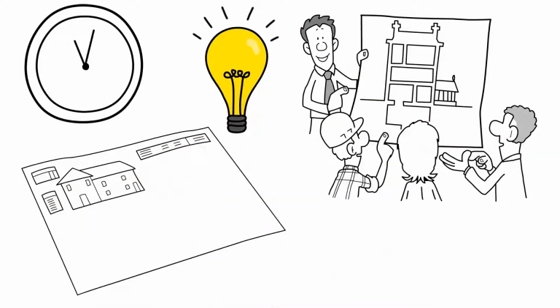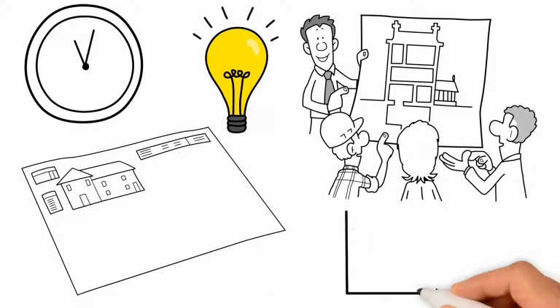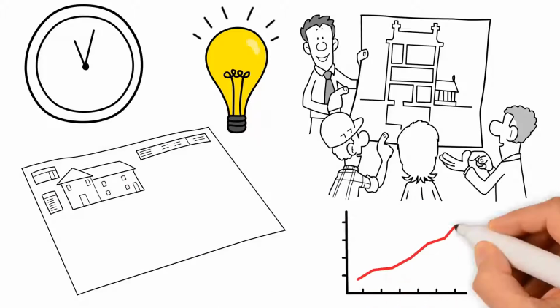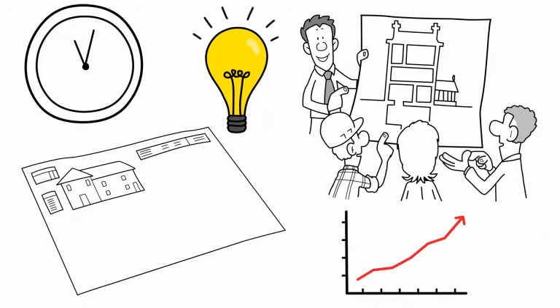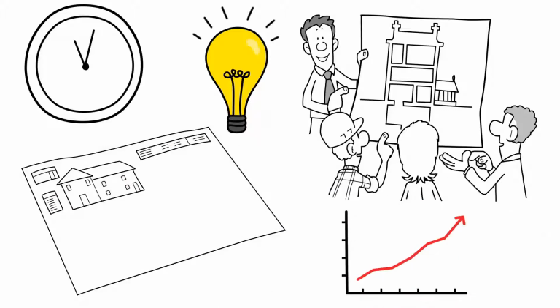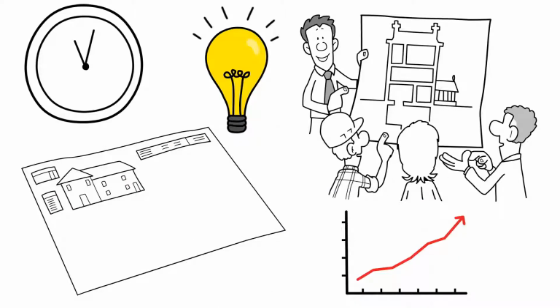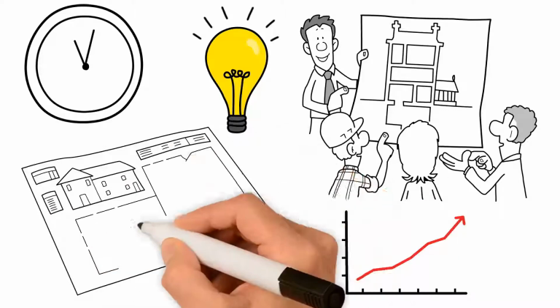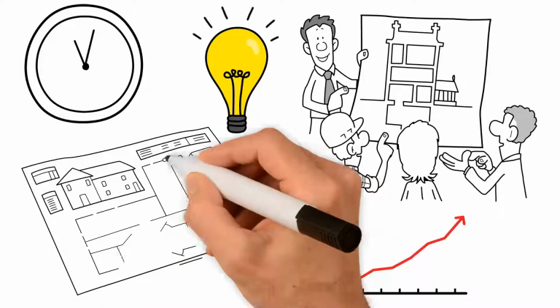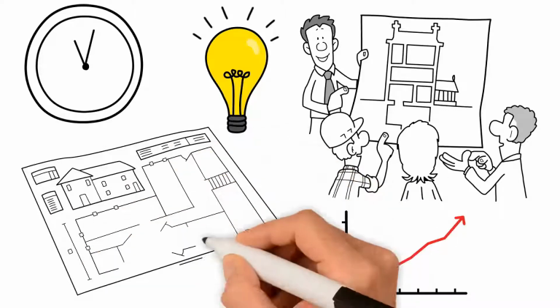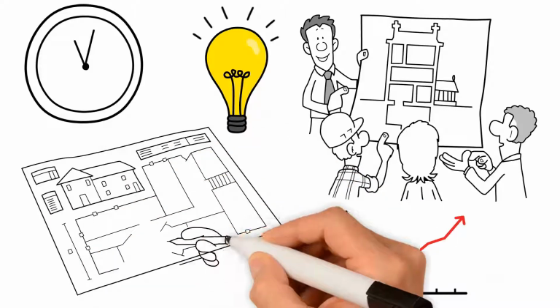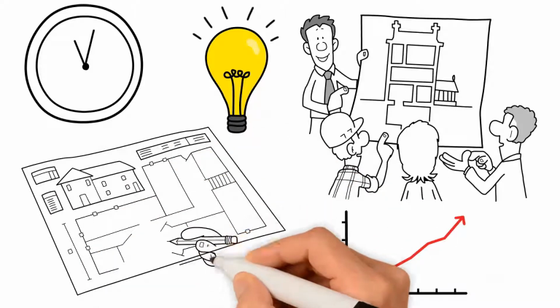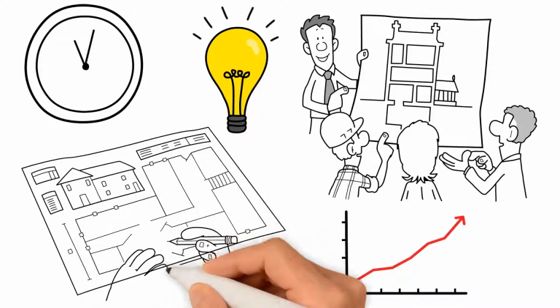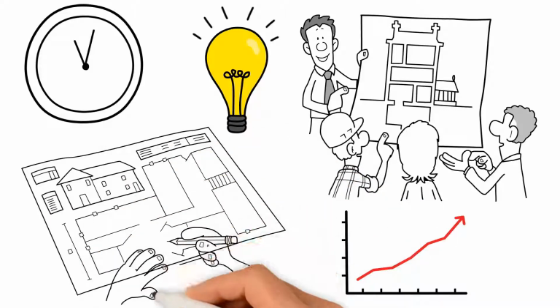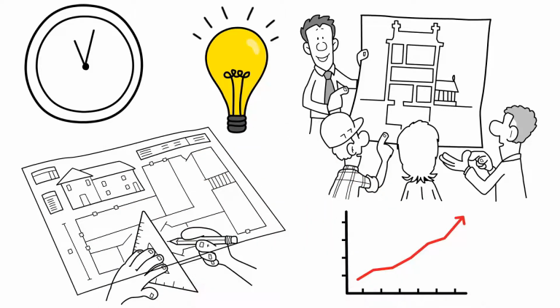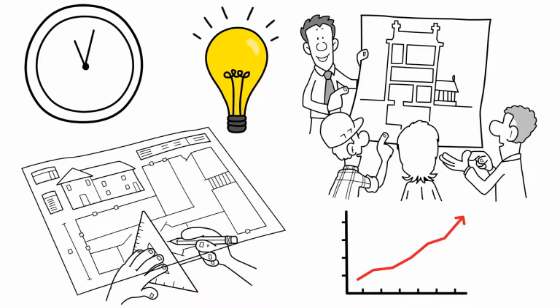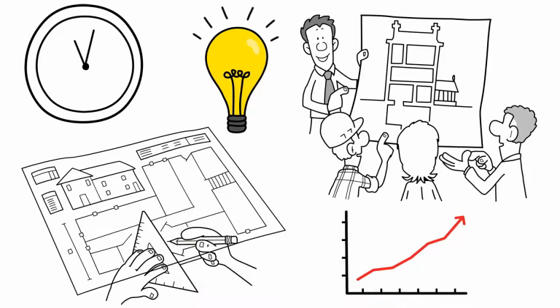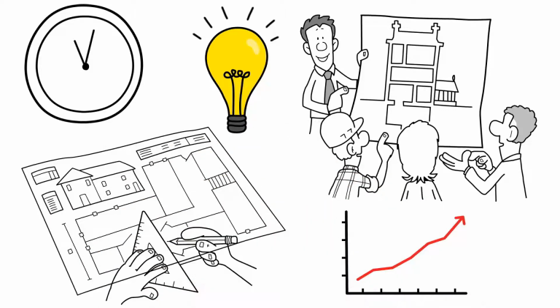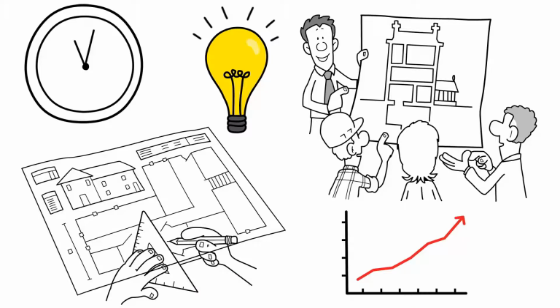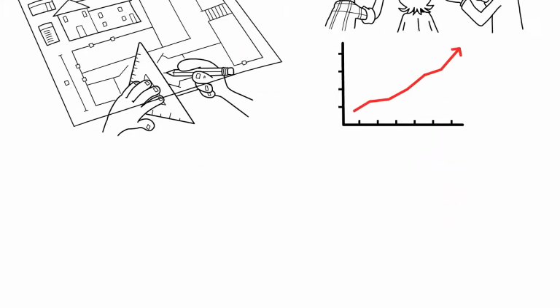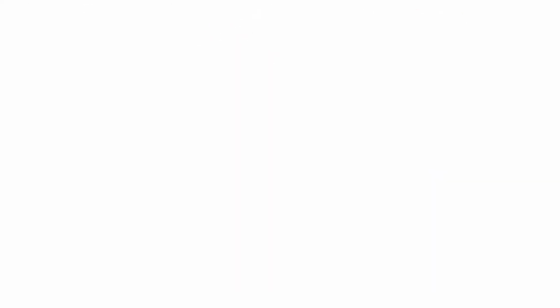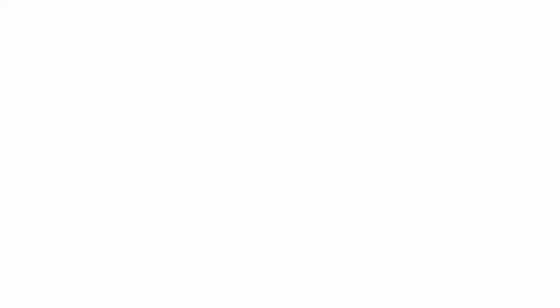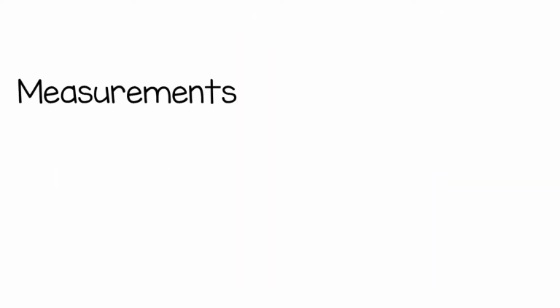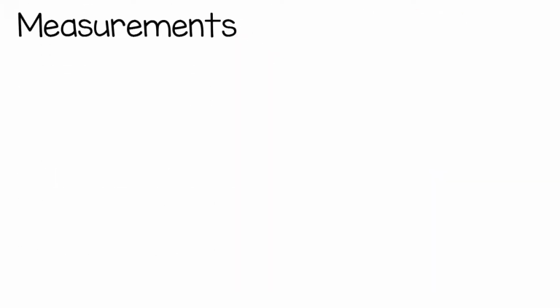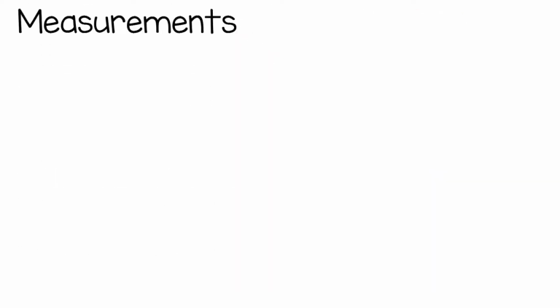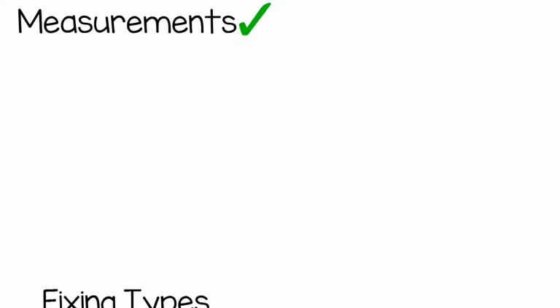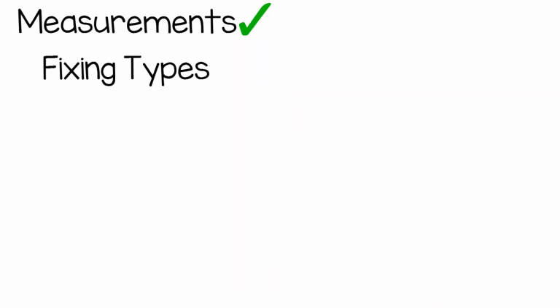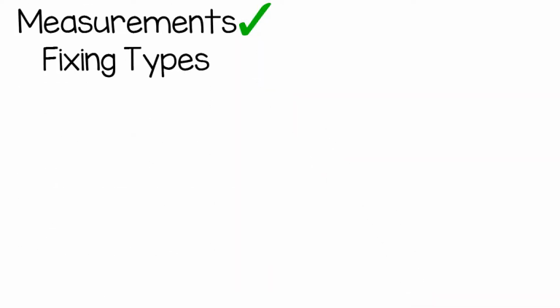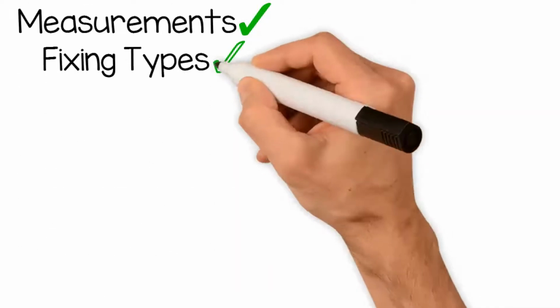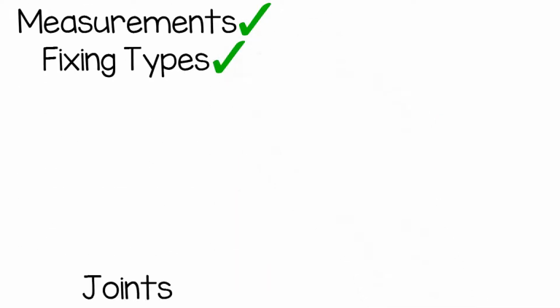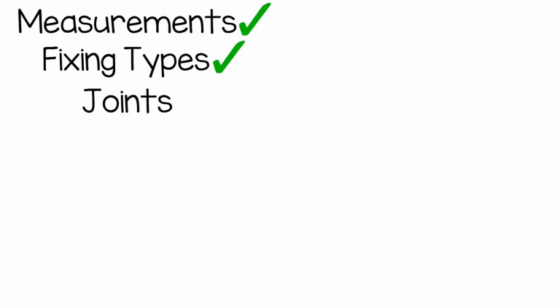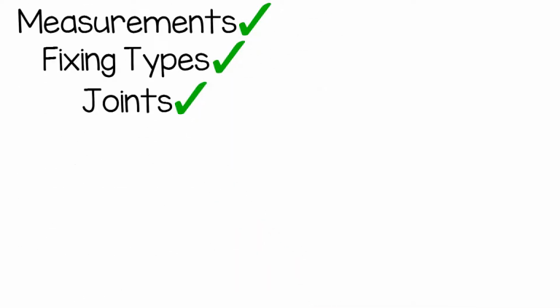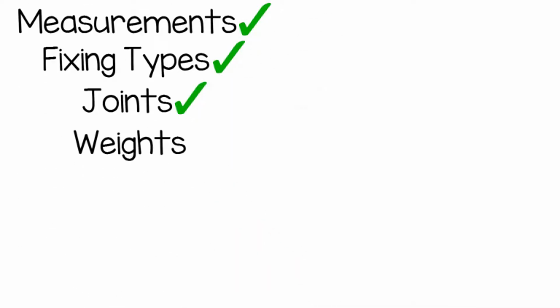As we progress through time, drawings have become more detailed, sharing more than just ideas. They started to include finer details like measurements, fixing types, joints and weights.